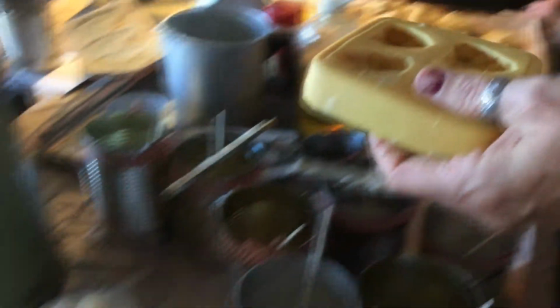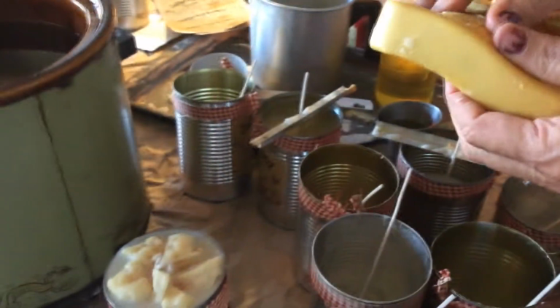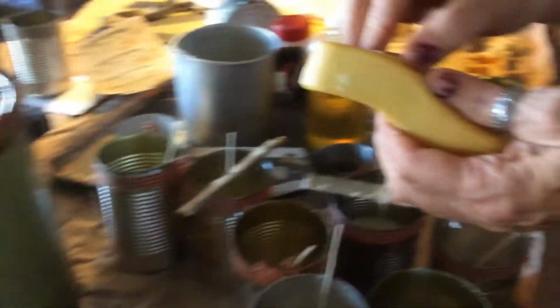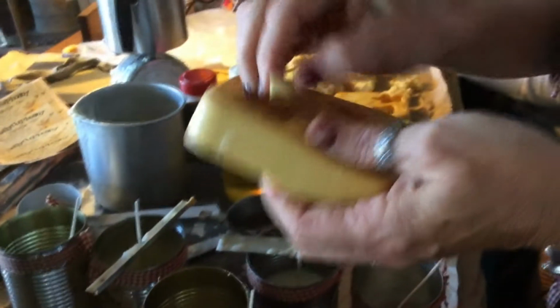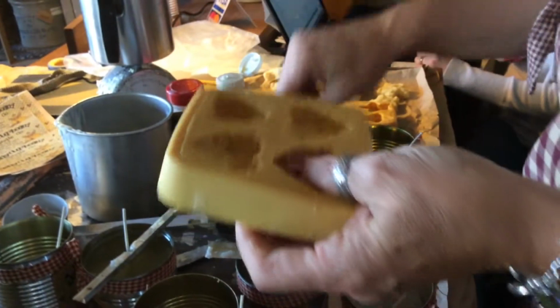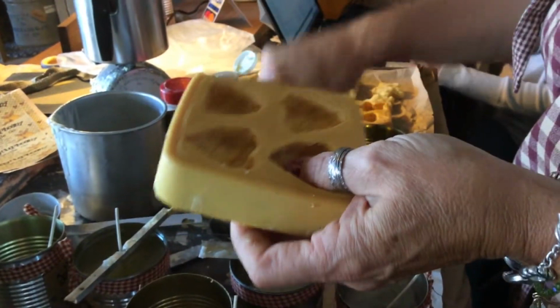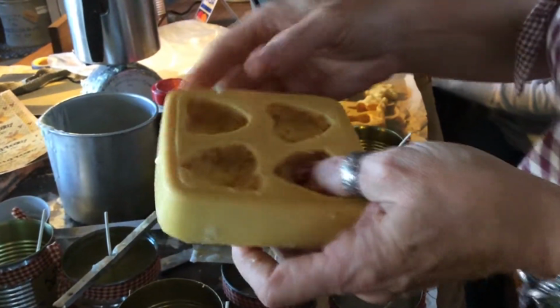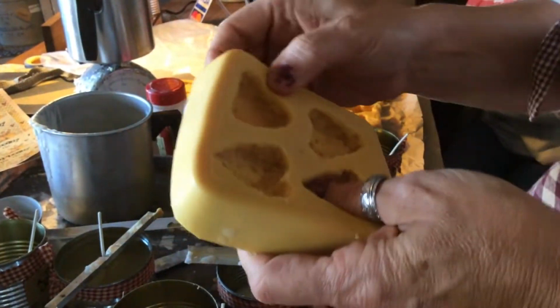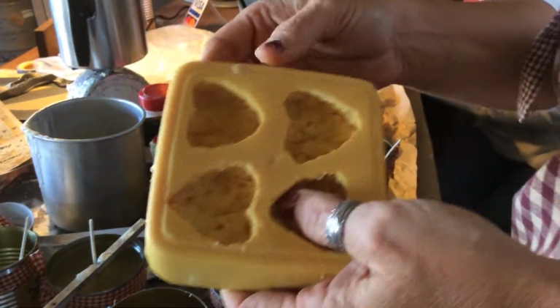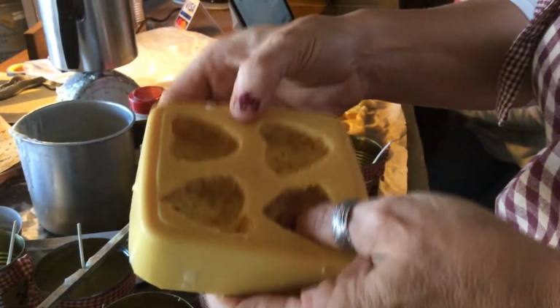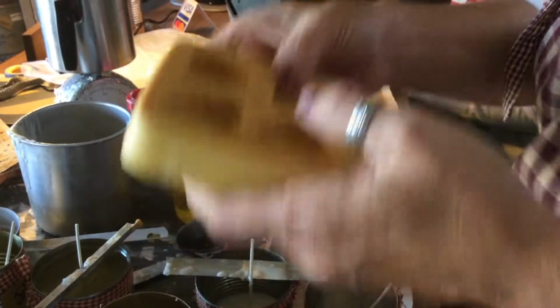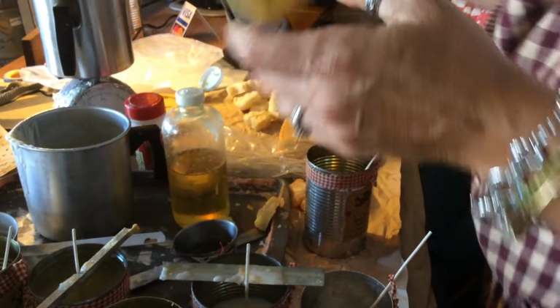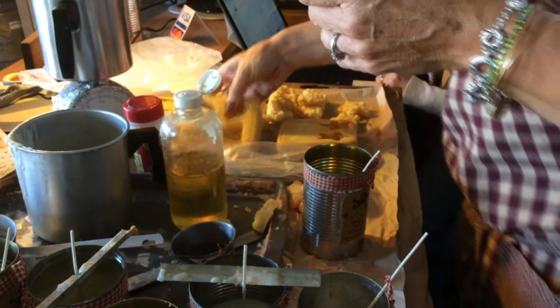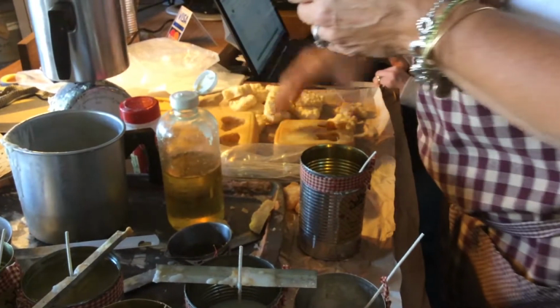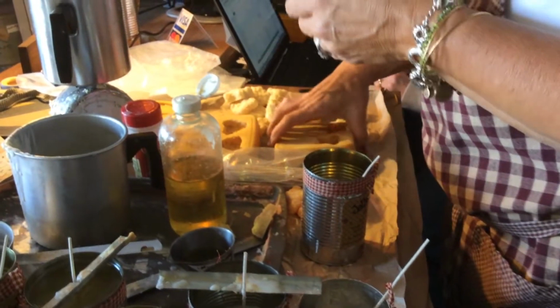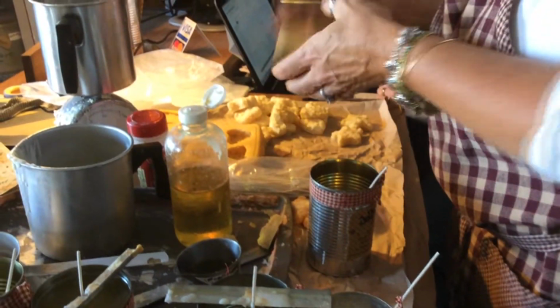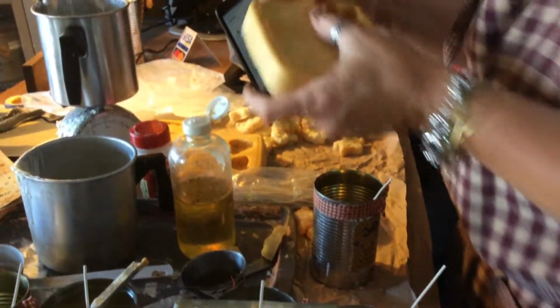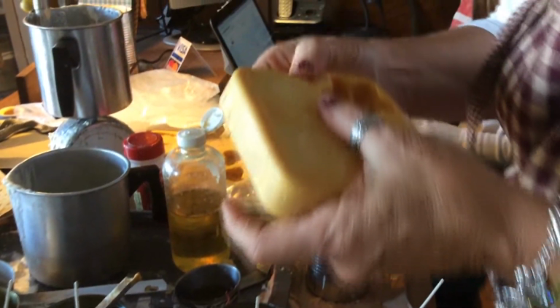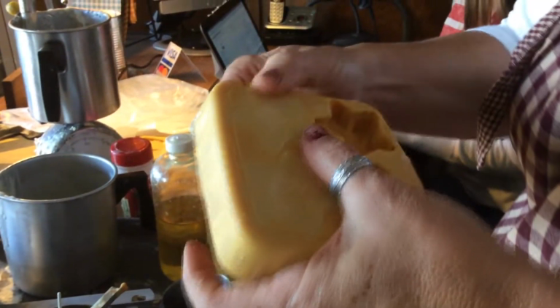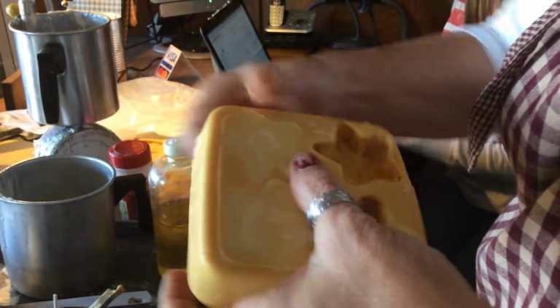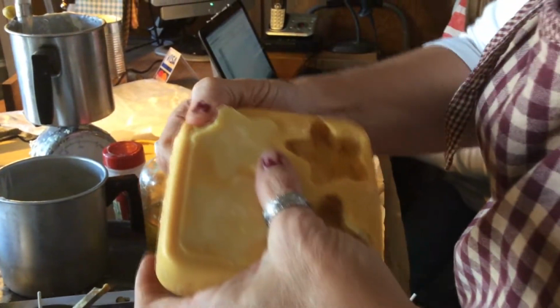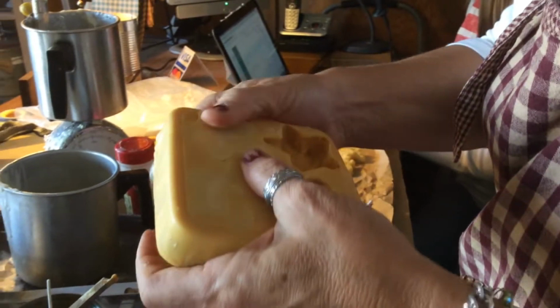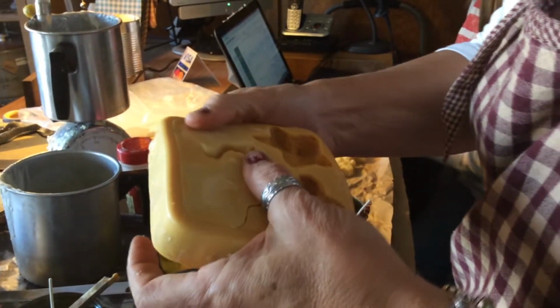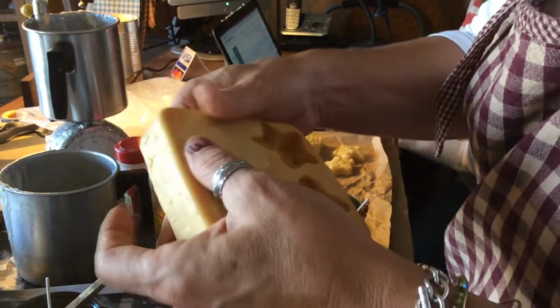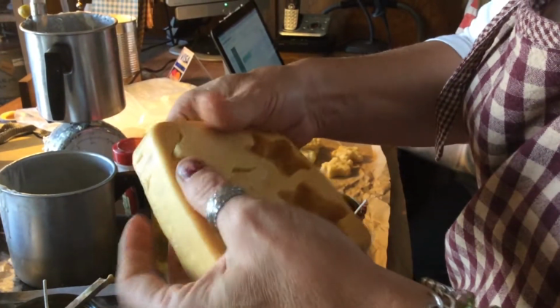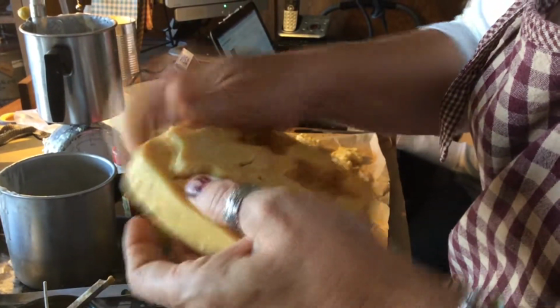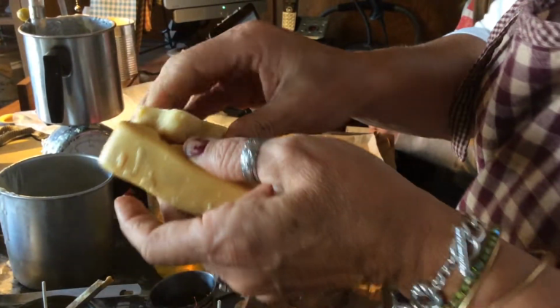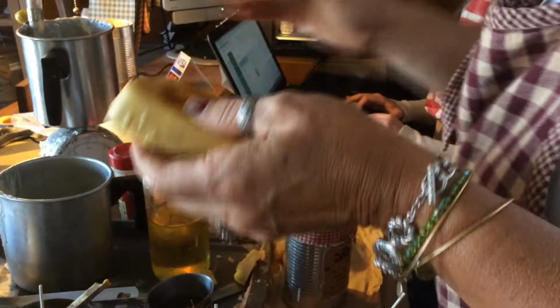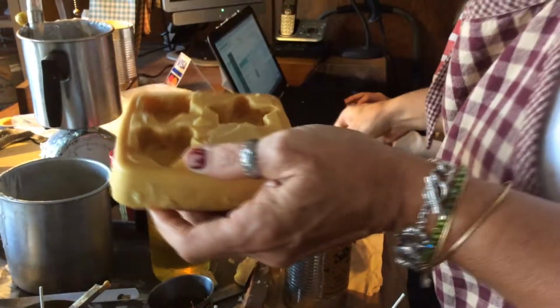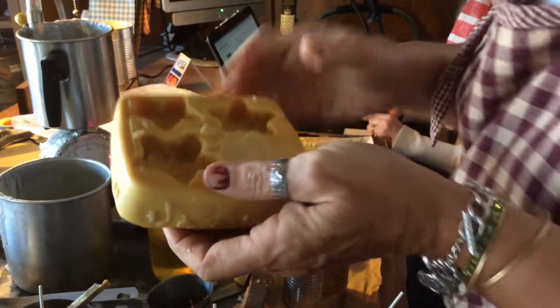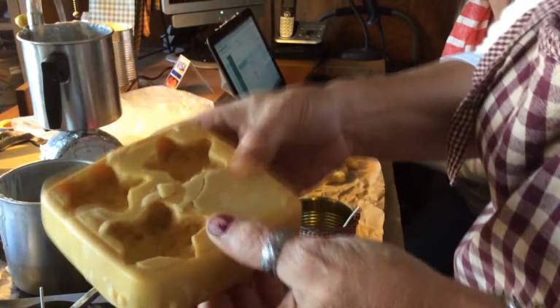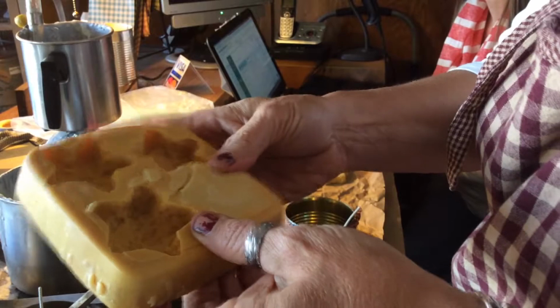What is that mold made out of? This is a silicon mold — you just buy these molds, and I'd make more tarts if I had more molds, but the molds are kind of expensive.